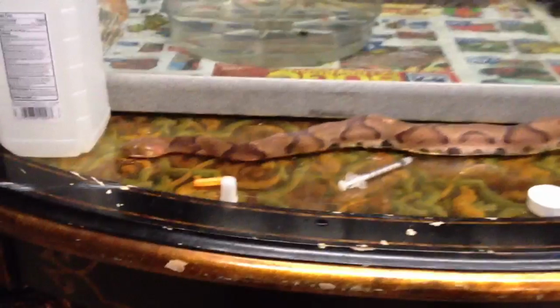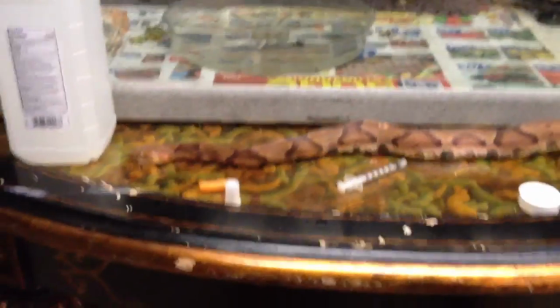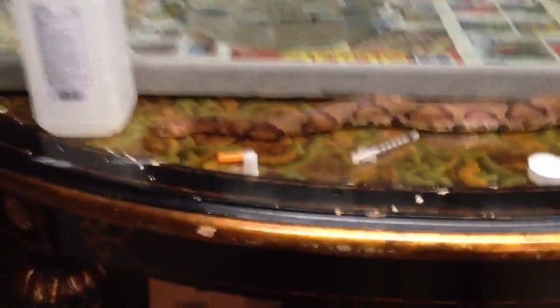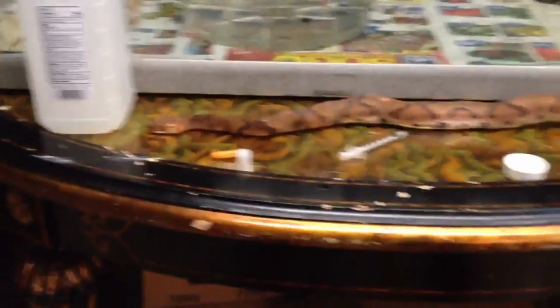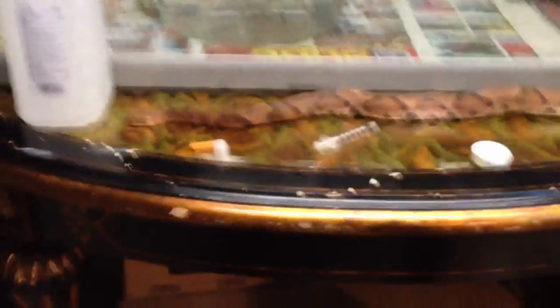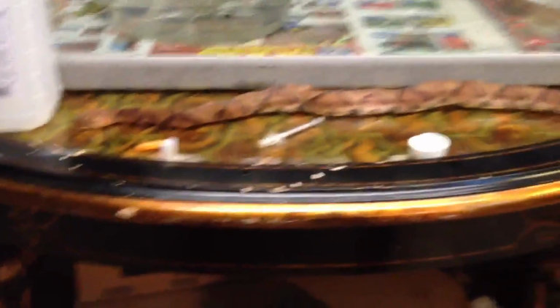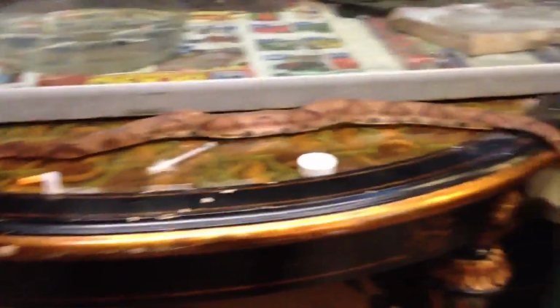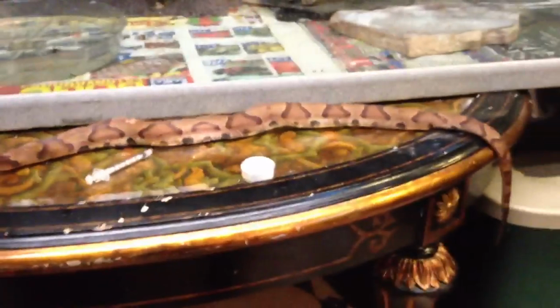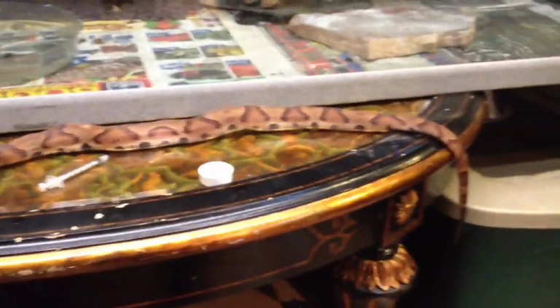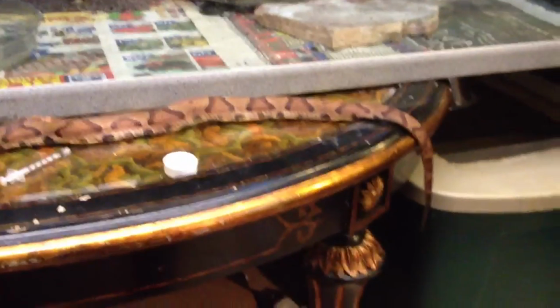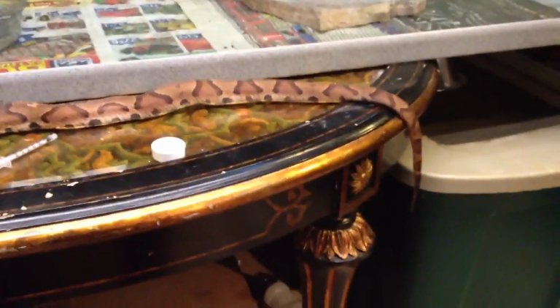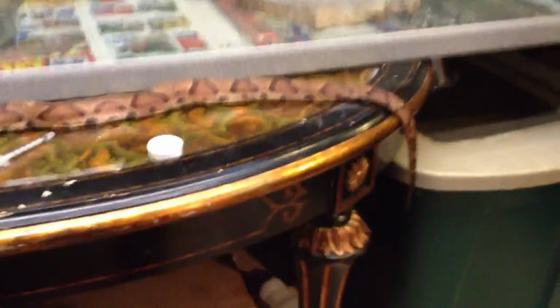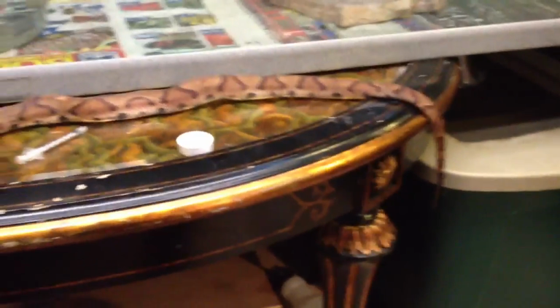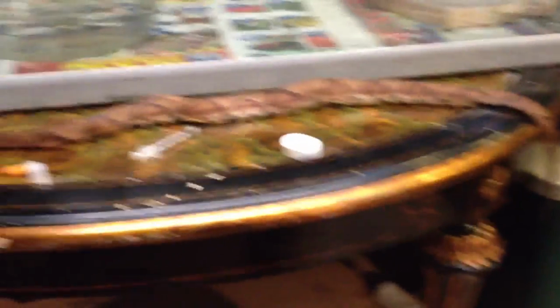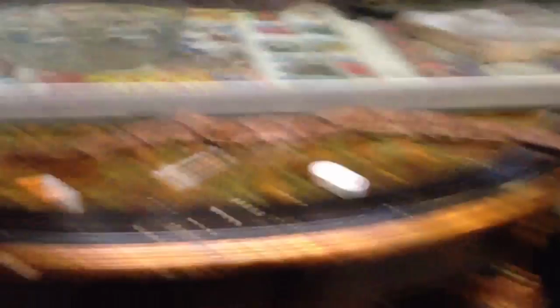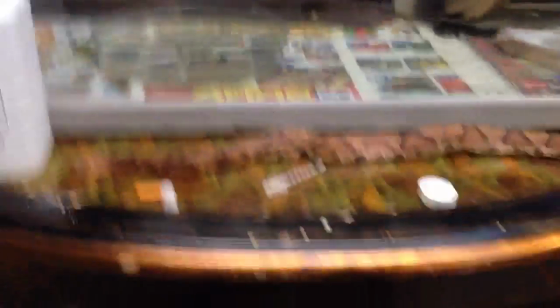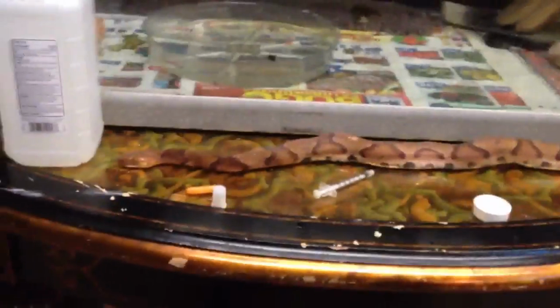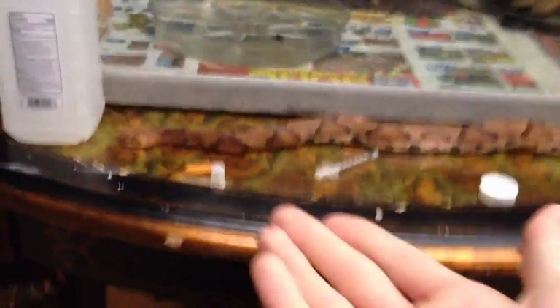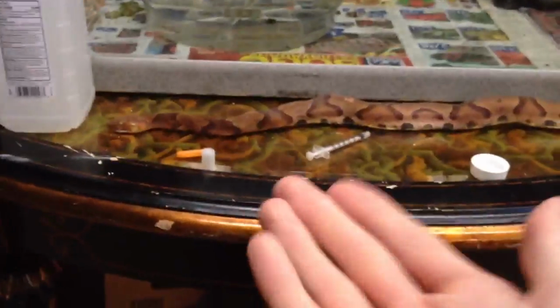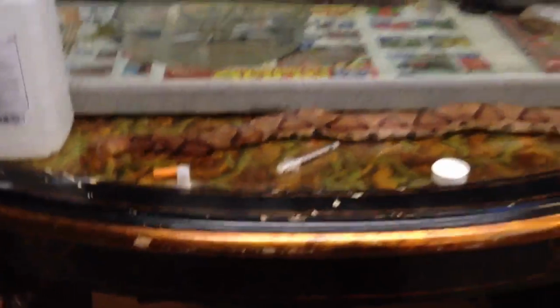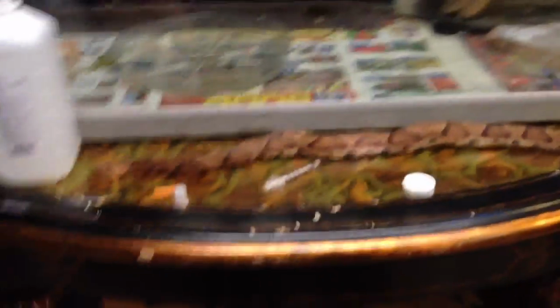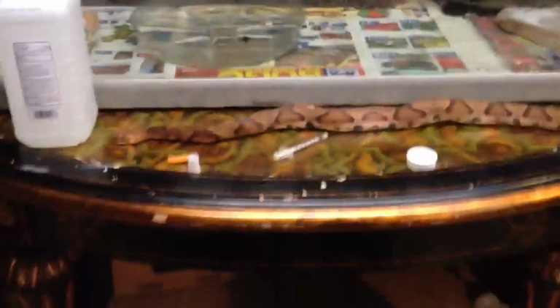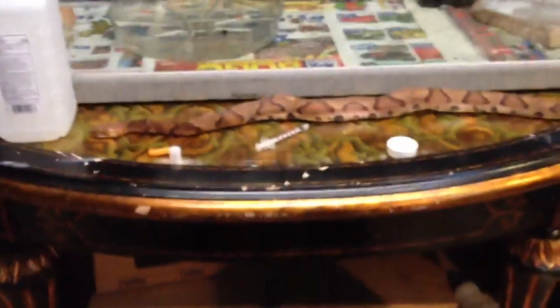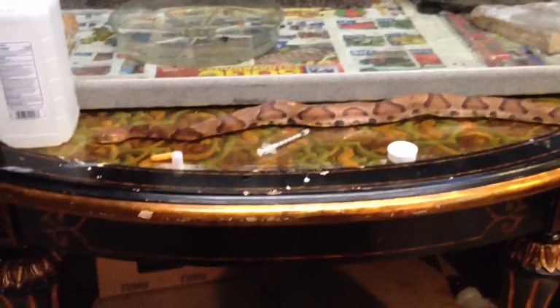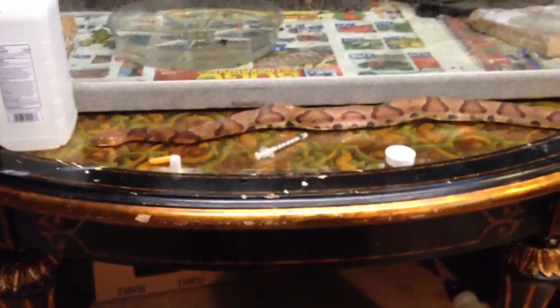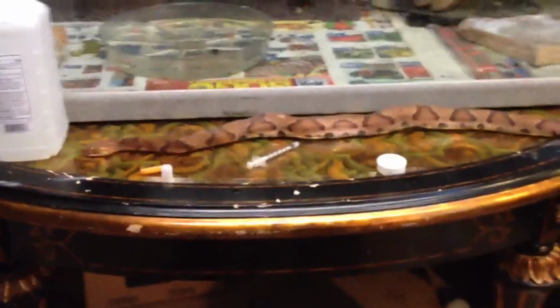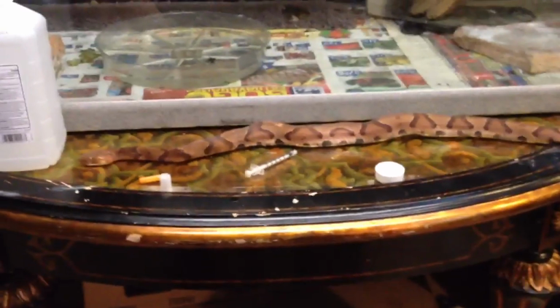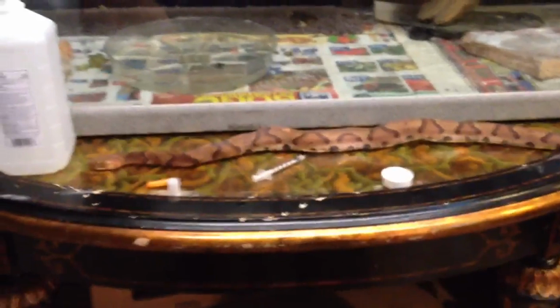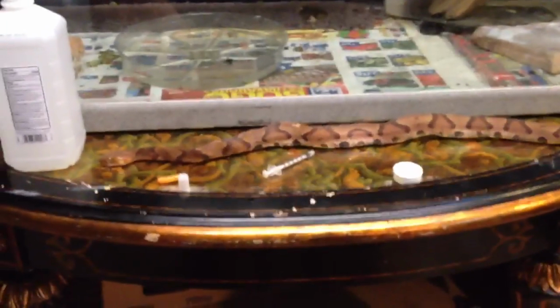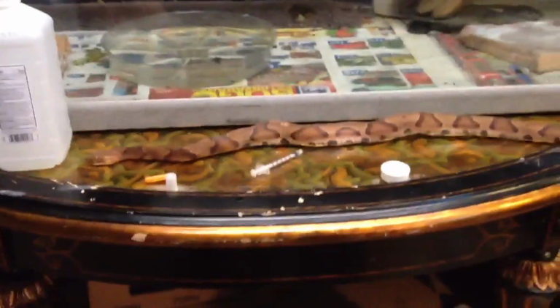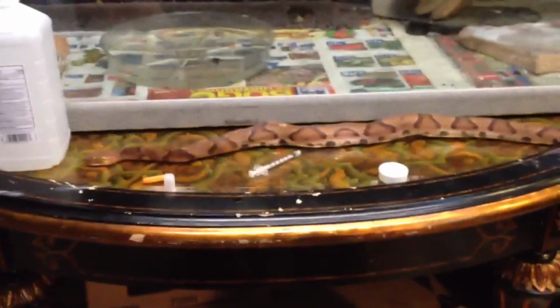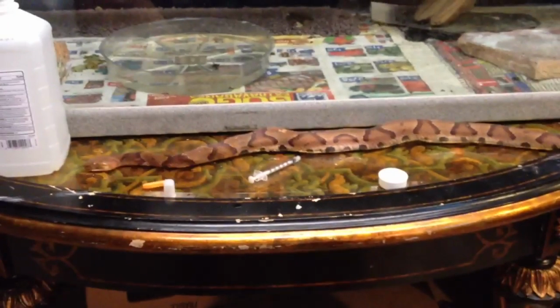Hey guys, what is up? I'm out in the reptile room now. What you want to do now is — you can see the copperhead right here. This is the copperhead I found the other night, dead on the road.